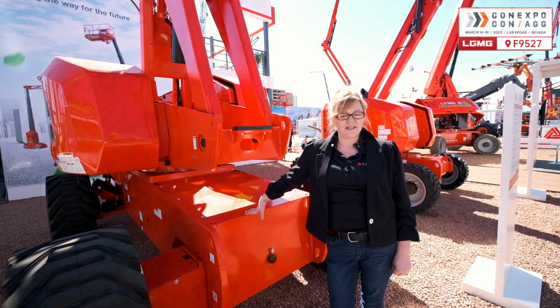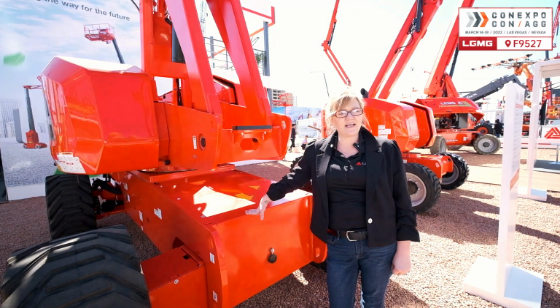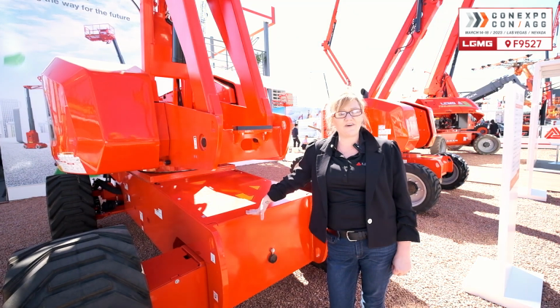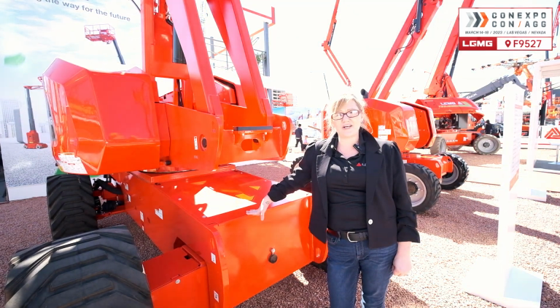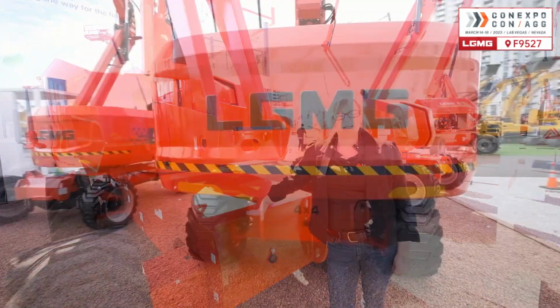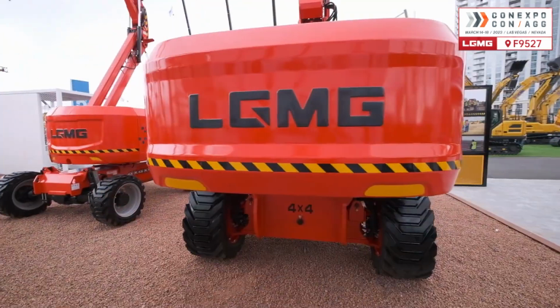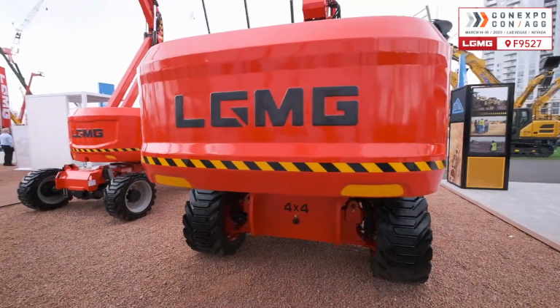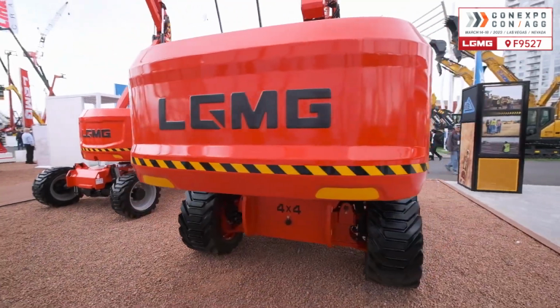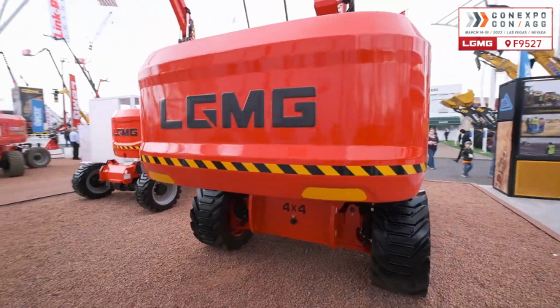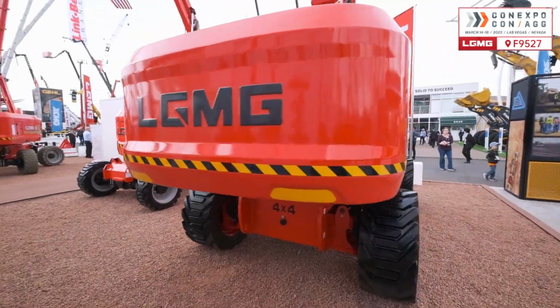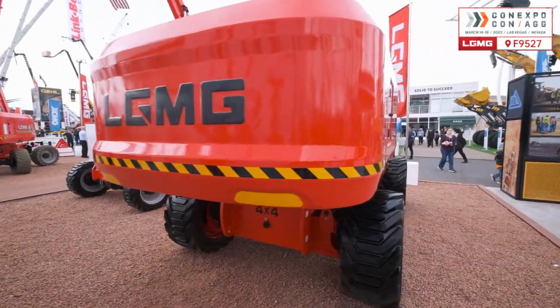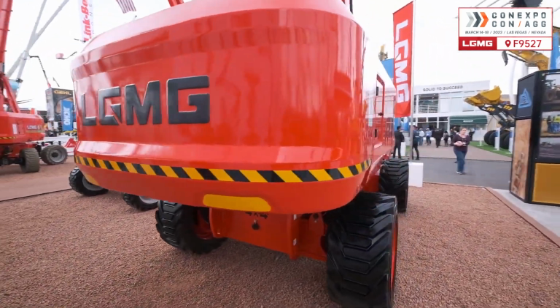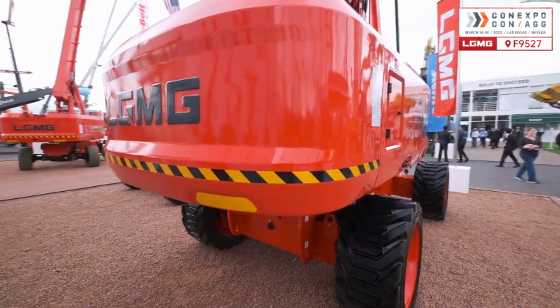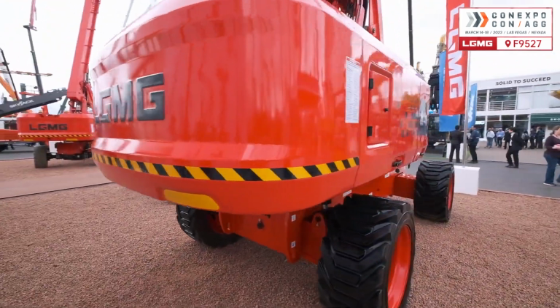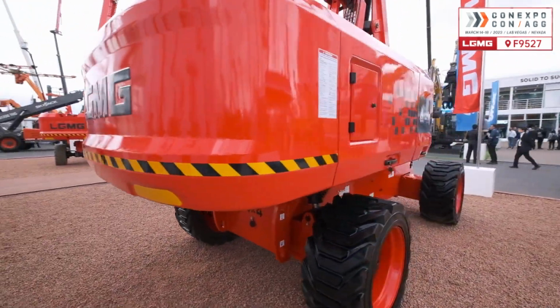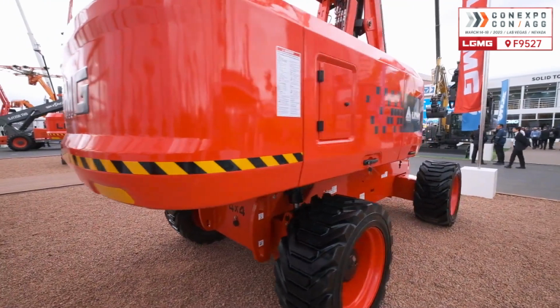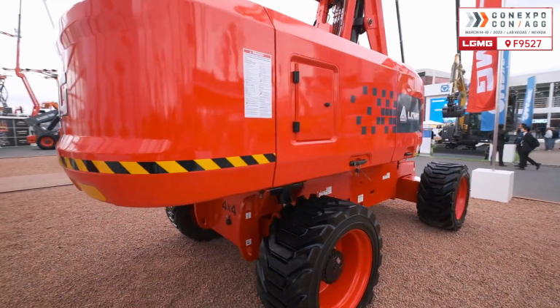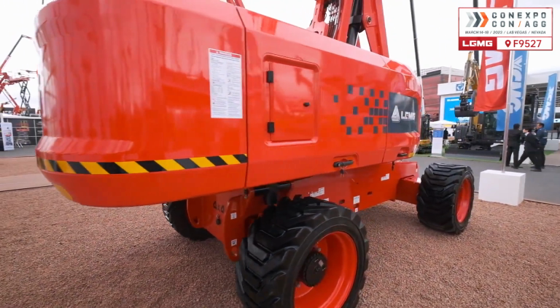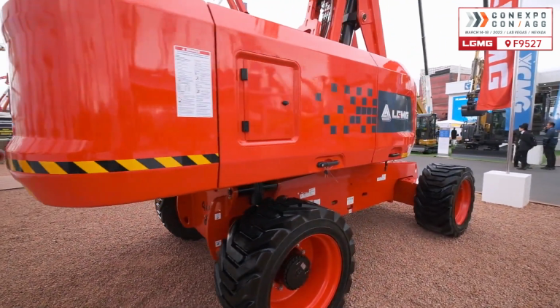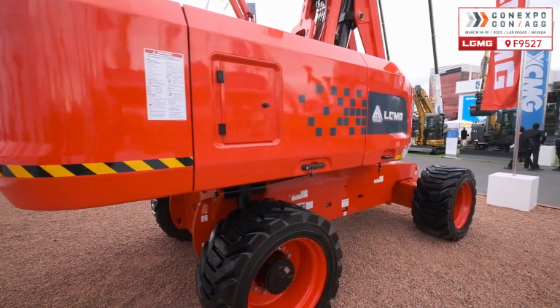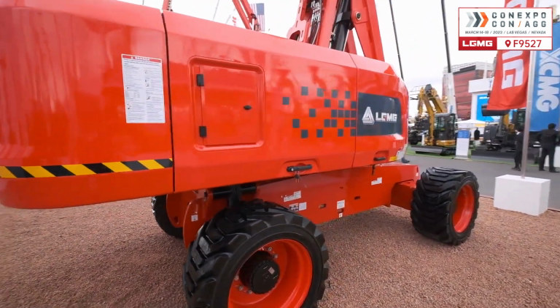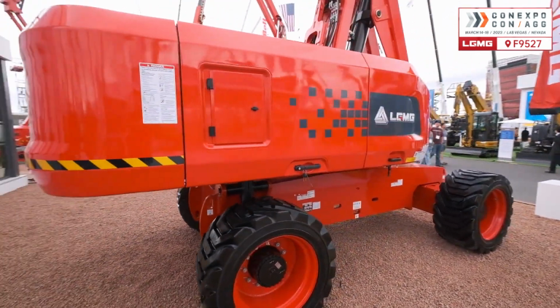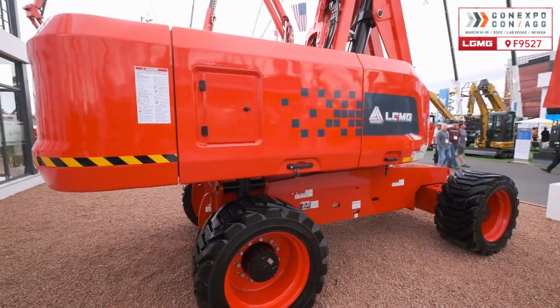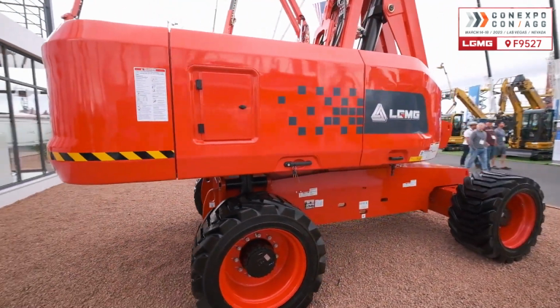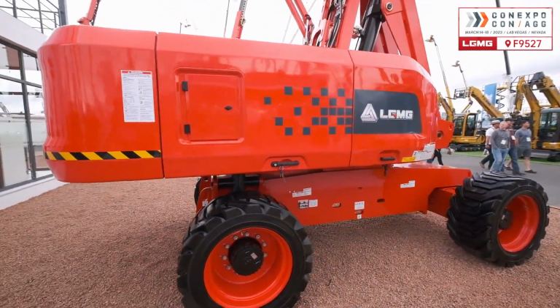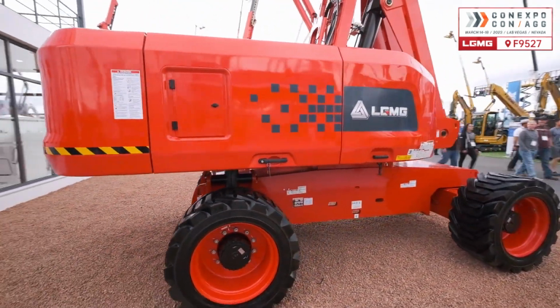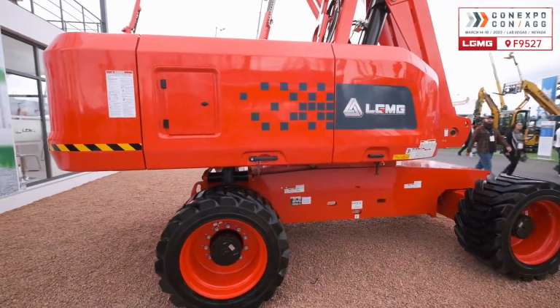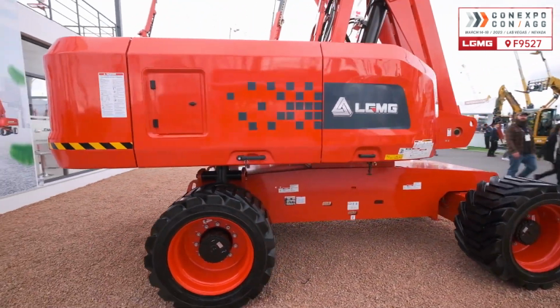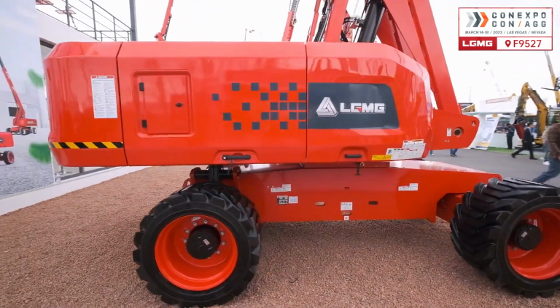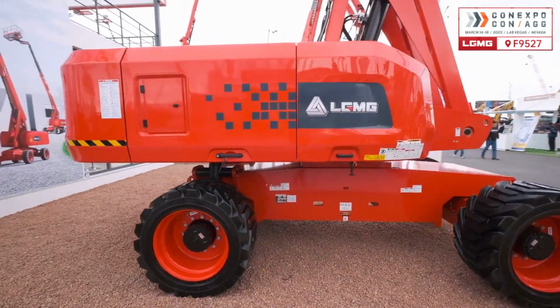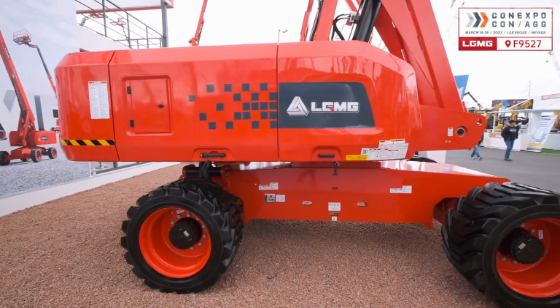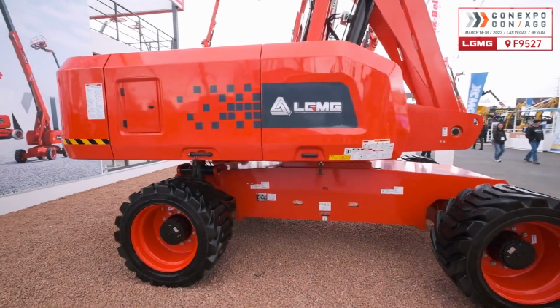The T85JH can rotate 360 degrees continuously to expand the working scope and is perfect for varying working conditions, especially outdoor applications.